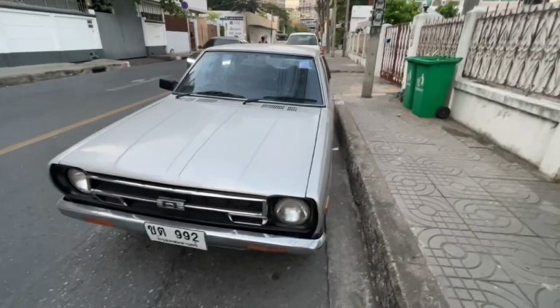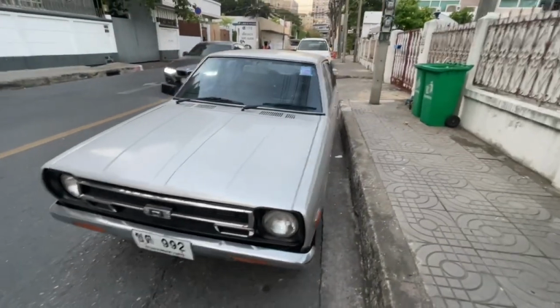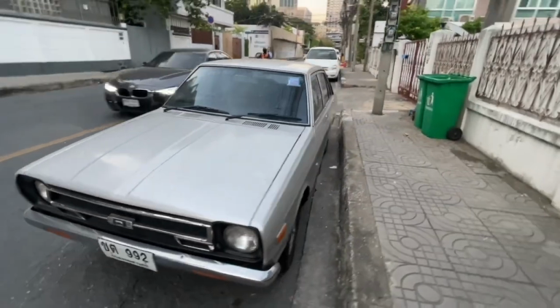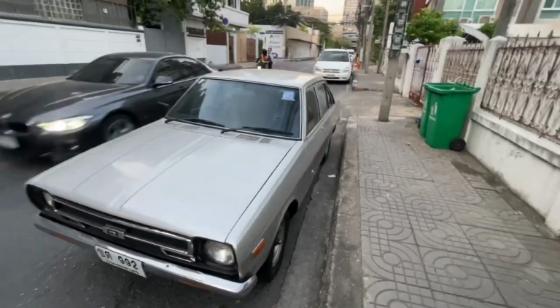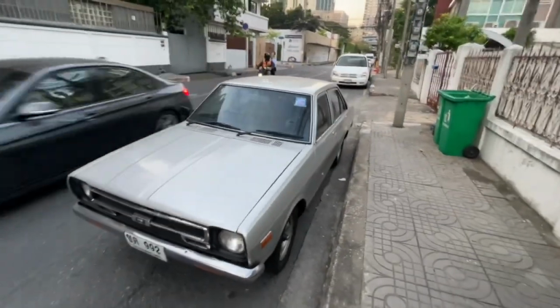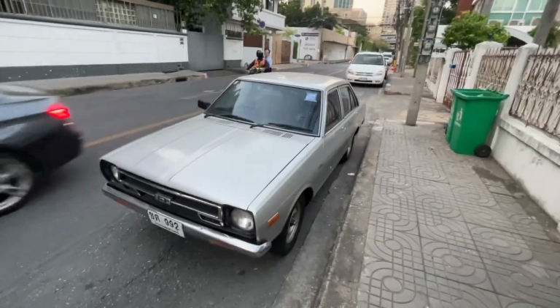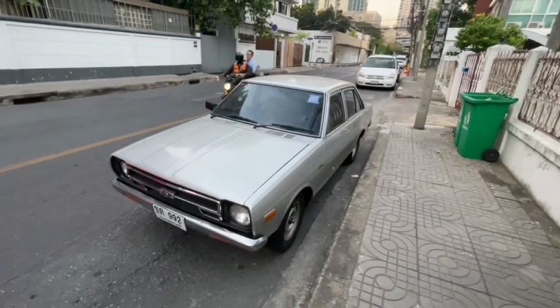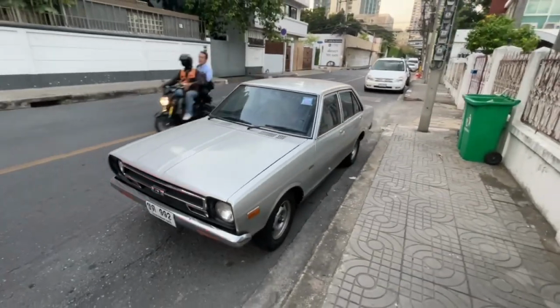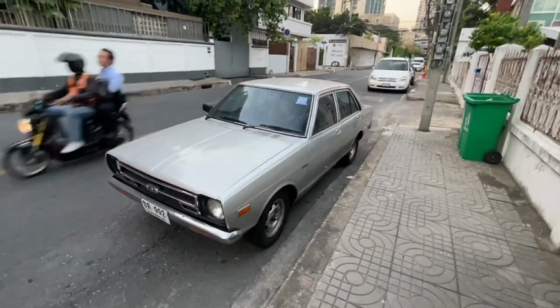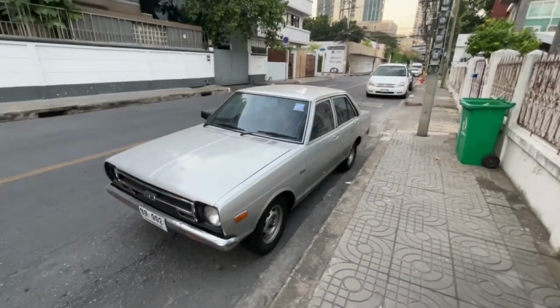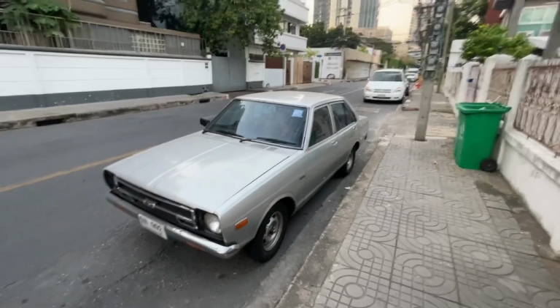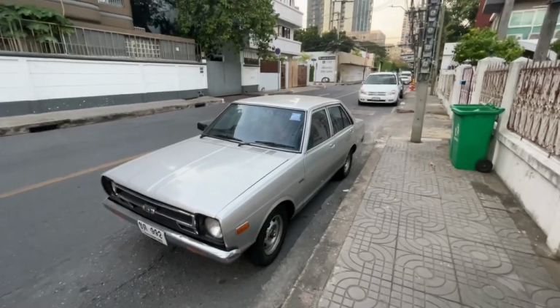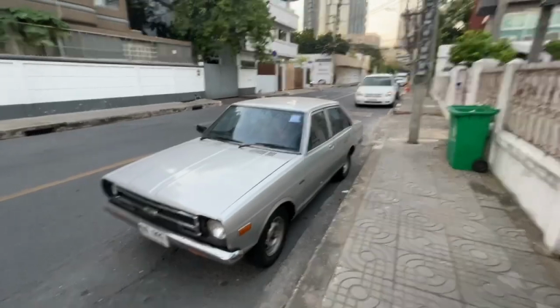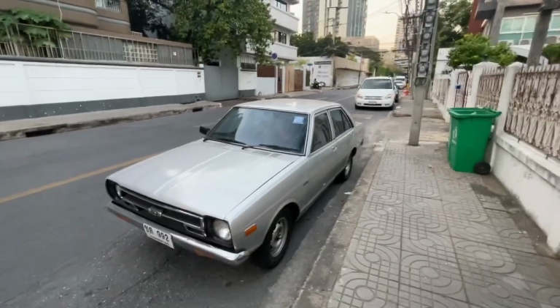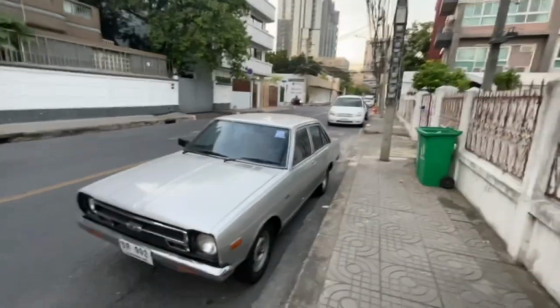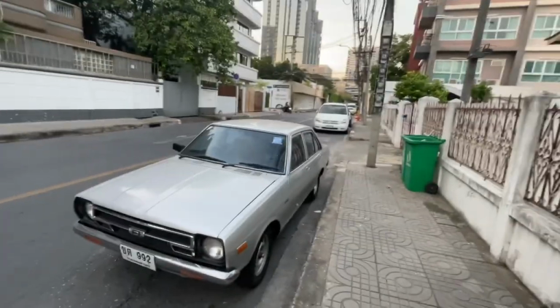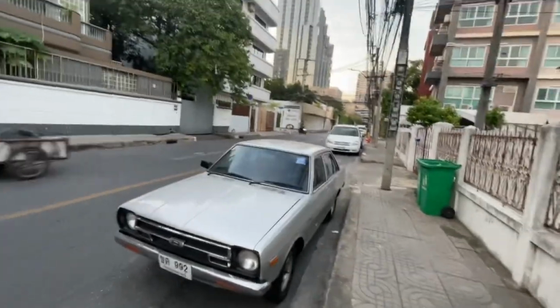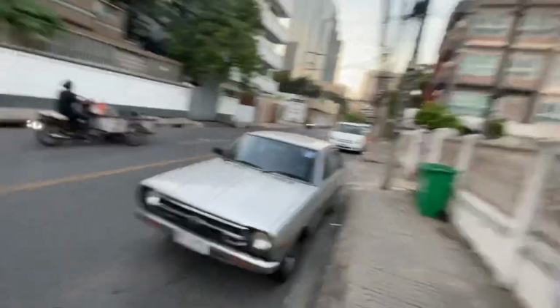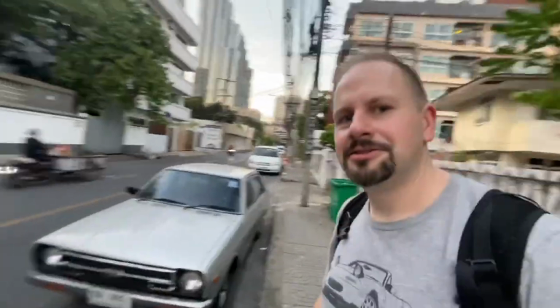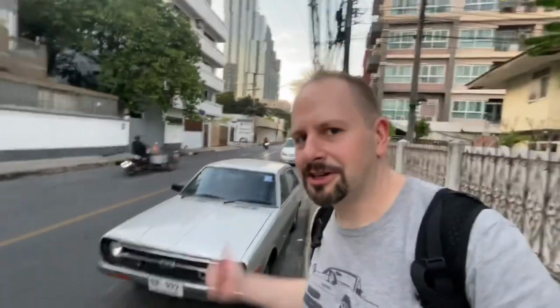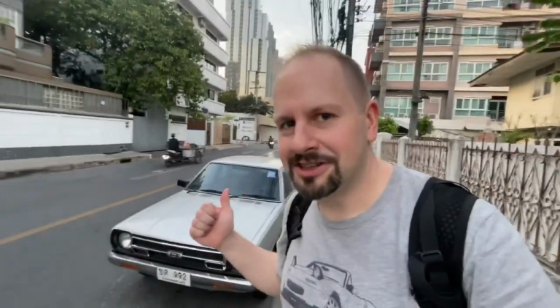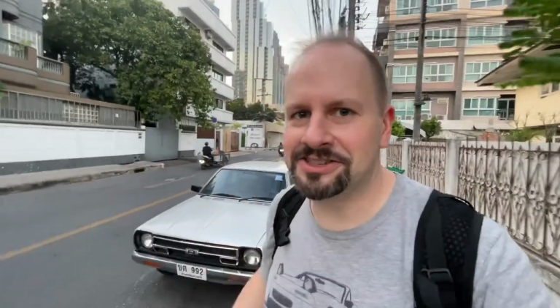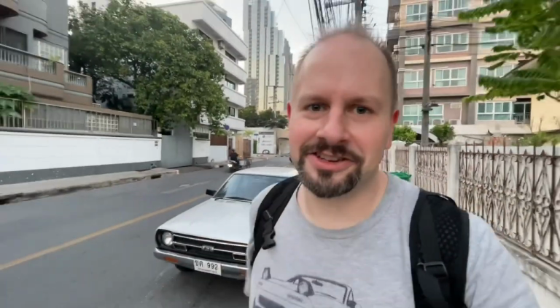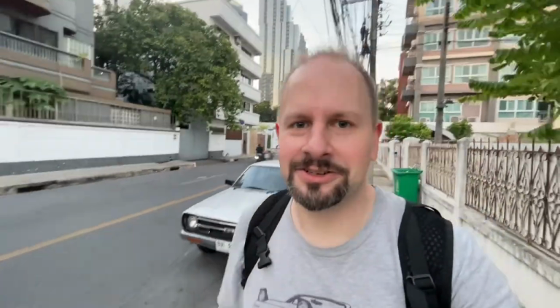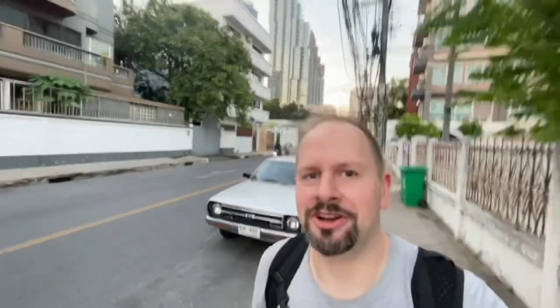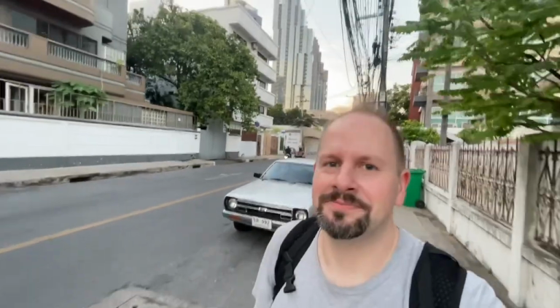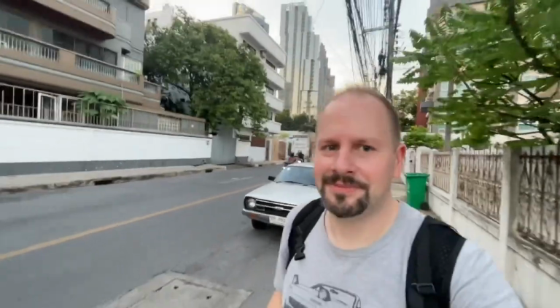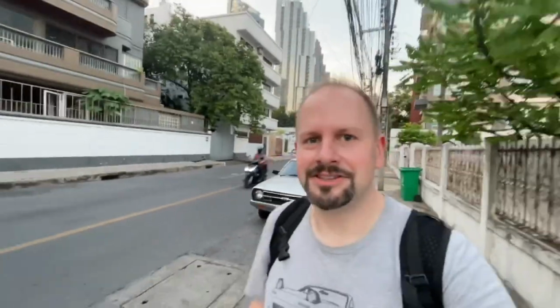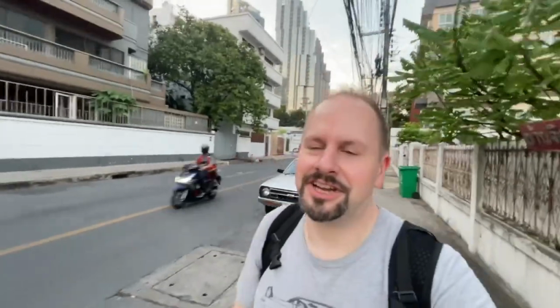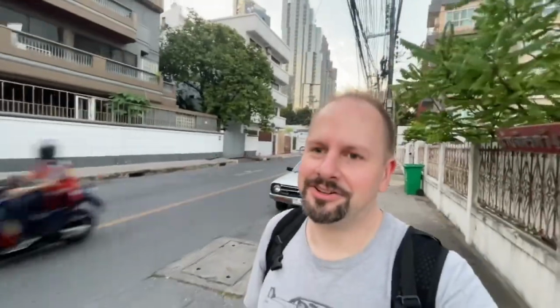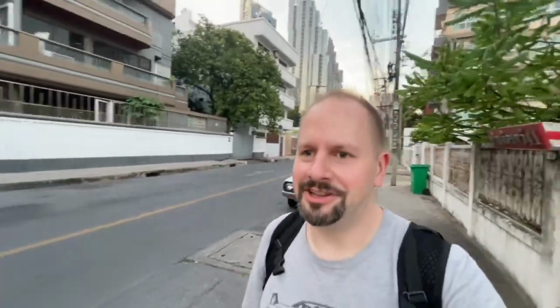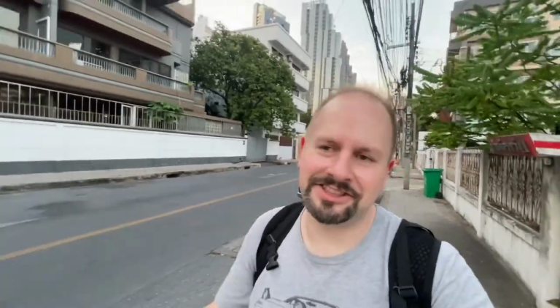Cars get really beat up in the constant sun and then in monsoon season. Yeah, that's a Nissan Sunny. Pretty awesome. Let's go check out the next thing.